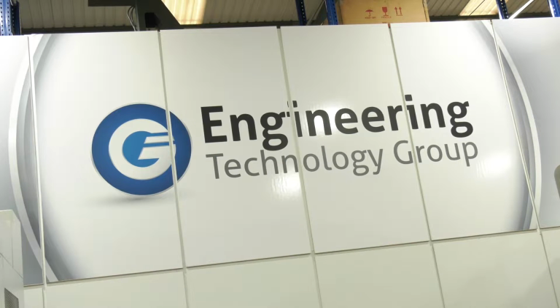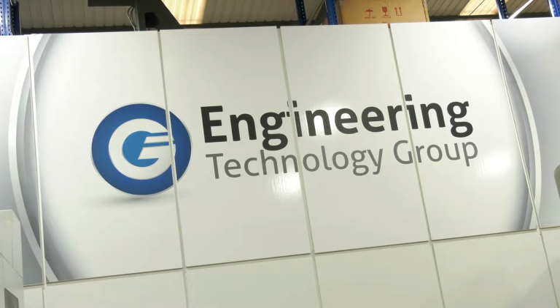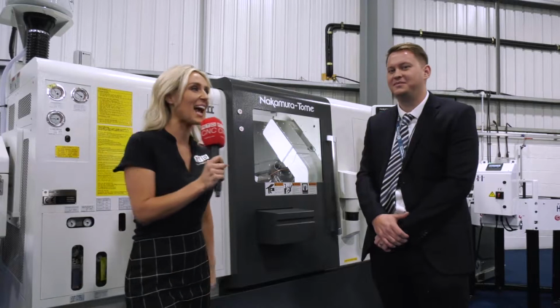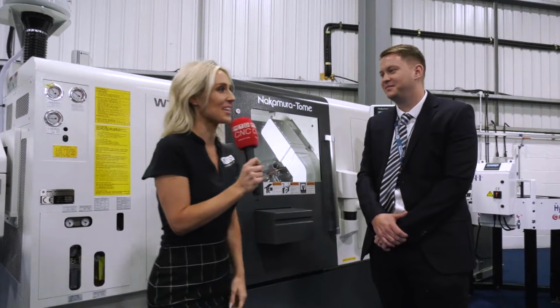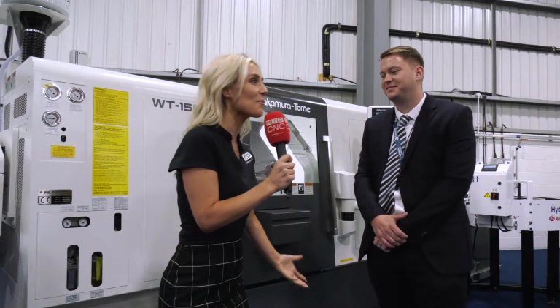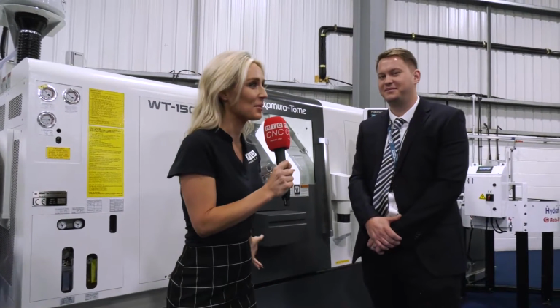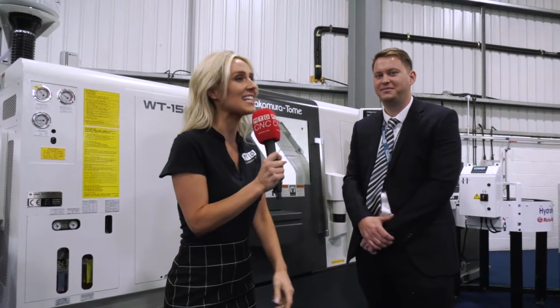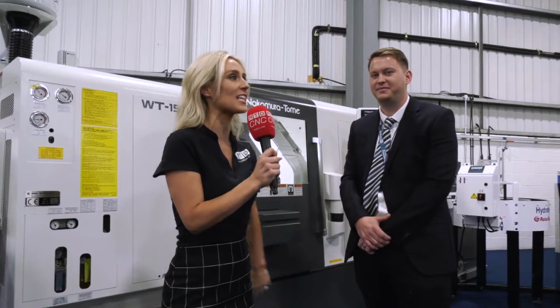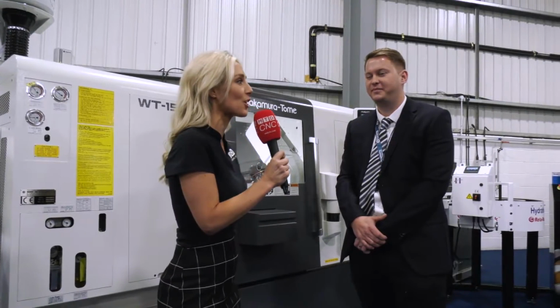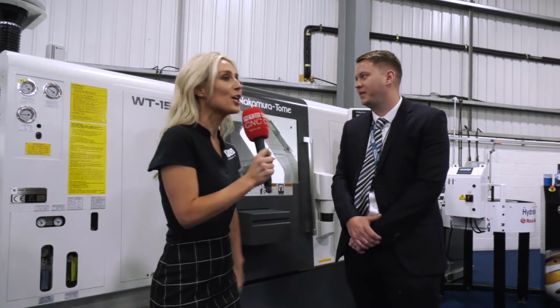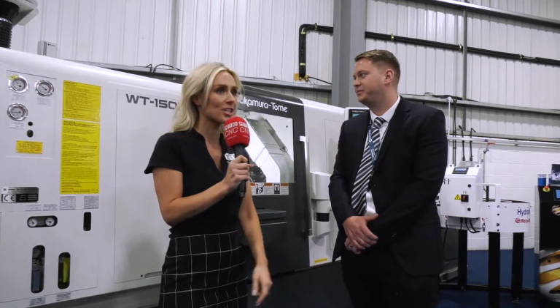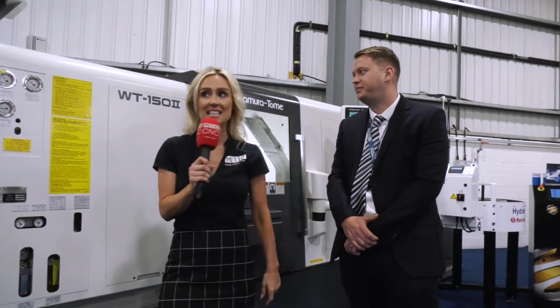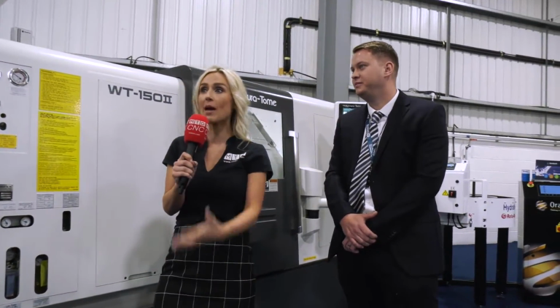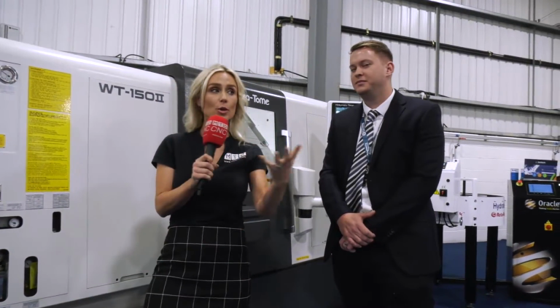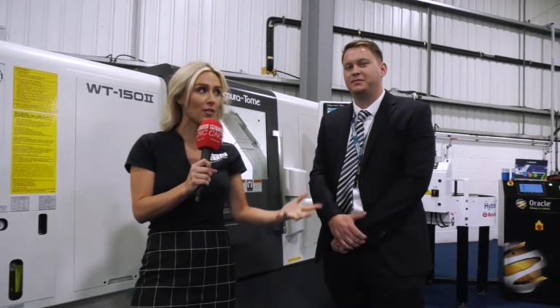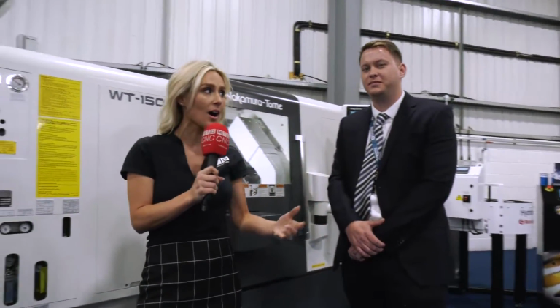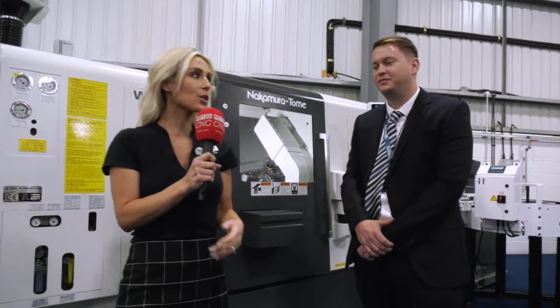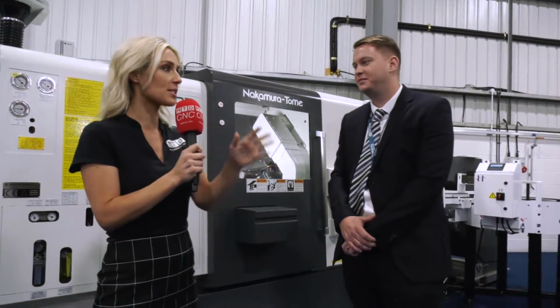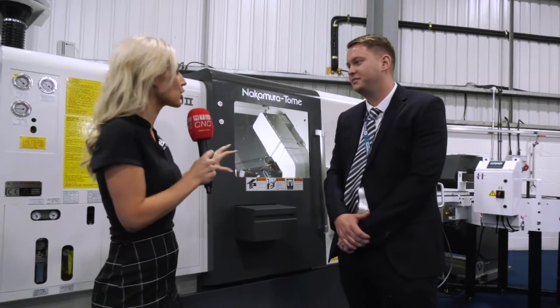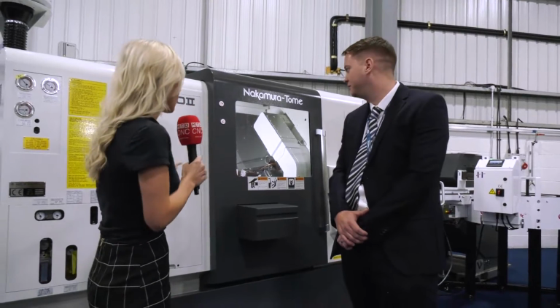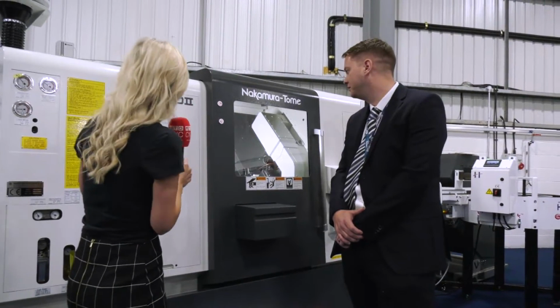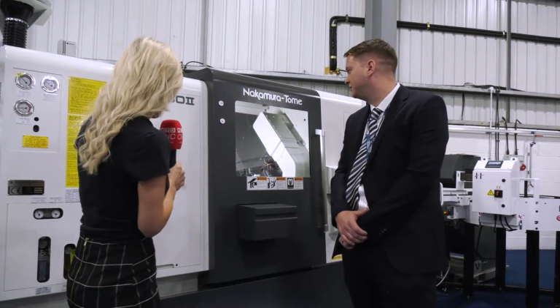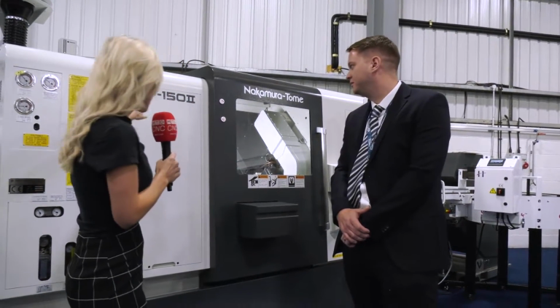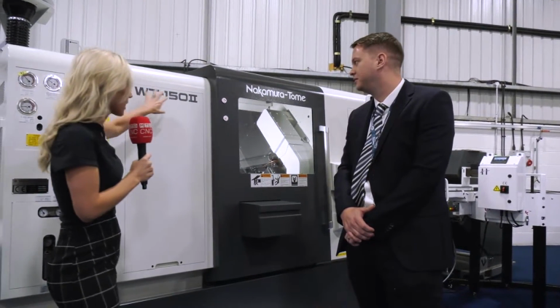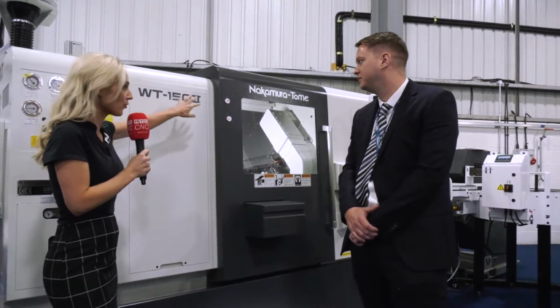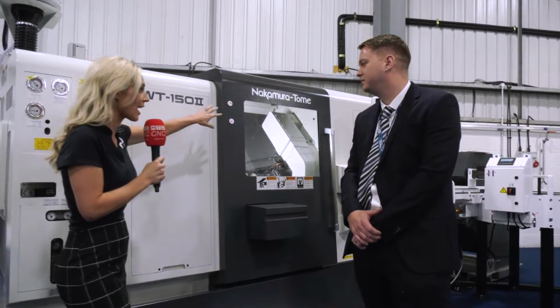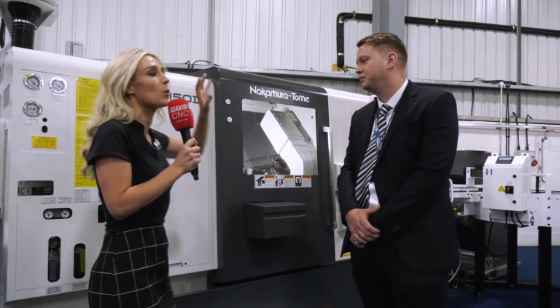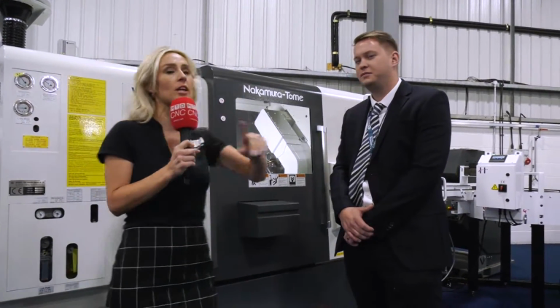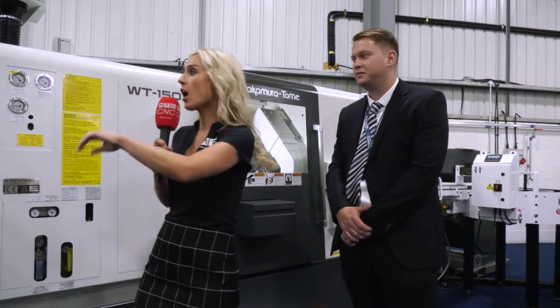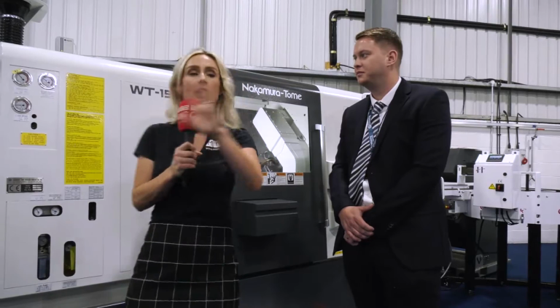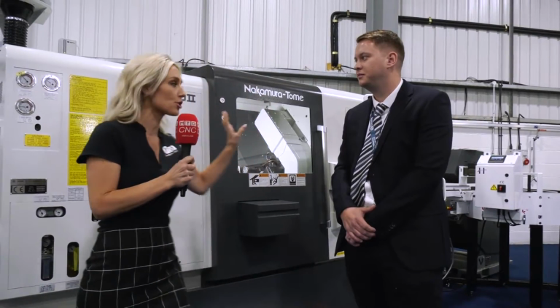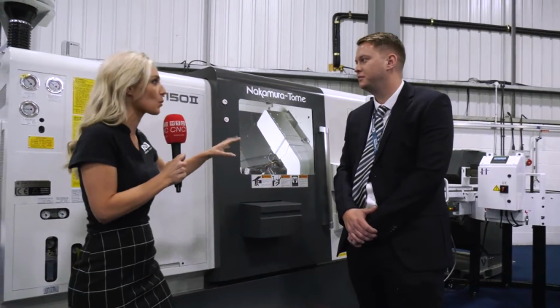Good morning everybody and welcome to ETG's Discover Turnkey Excellence. Hope you're having a good morning so far. We're going to do a presentation now on the Nakamura Tome WT150 and then we'll be covering the Hydrafeed options as well.